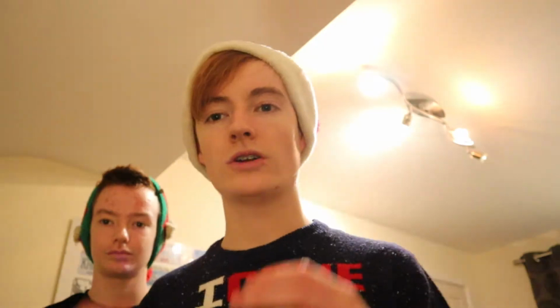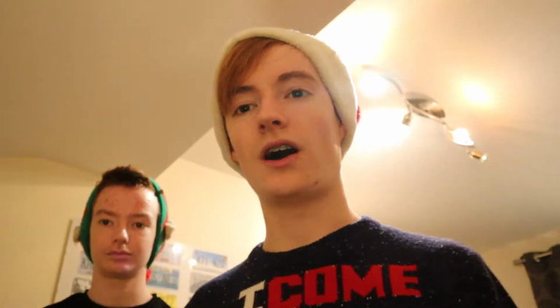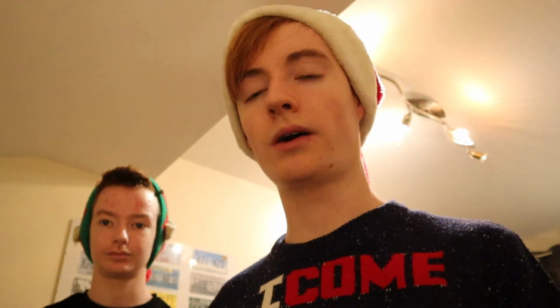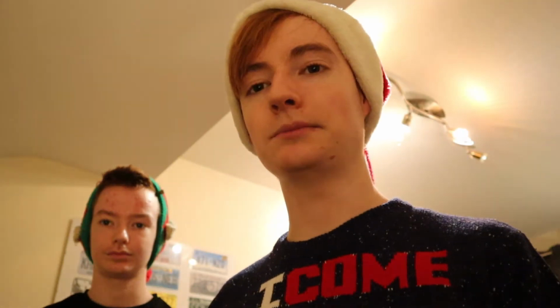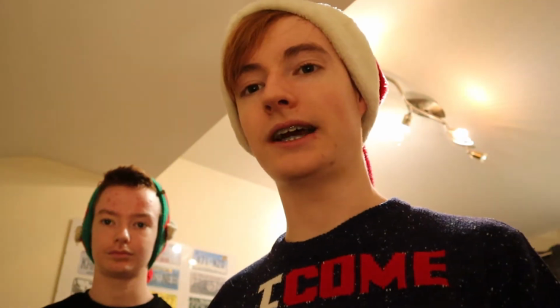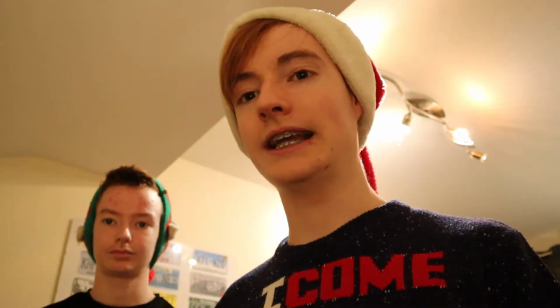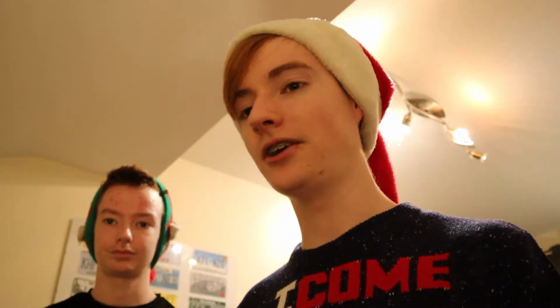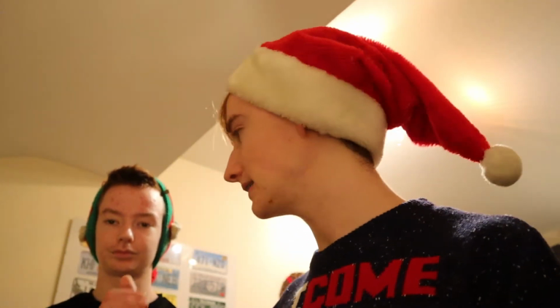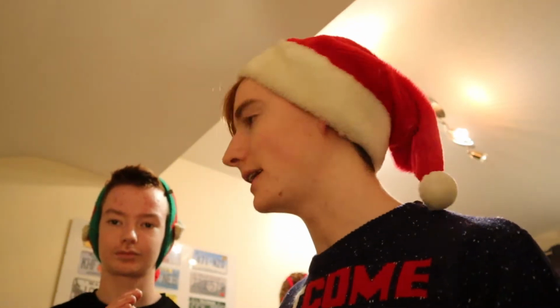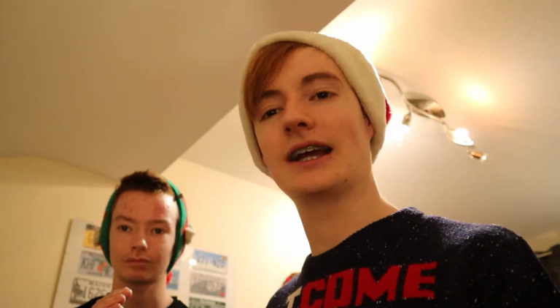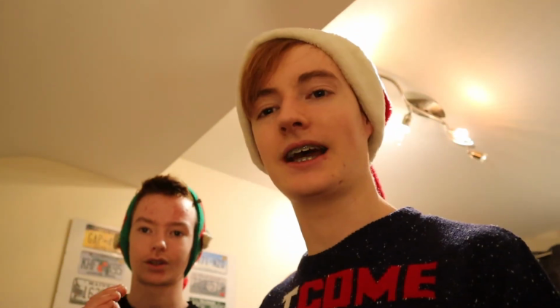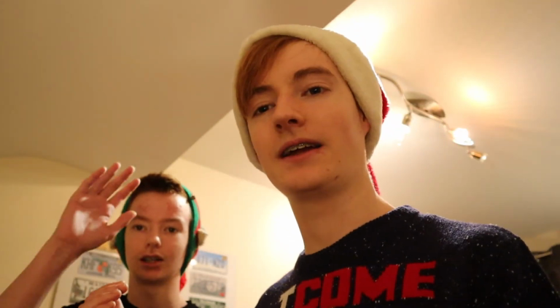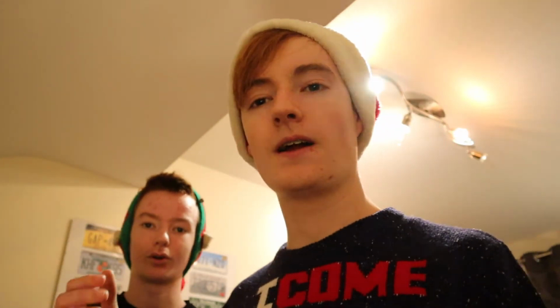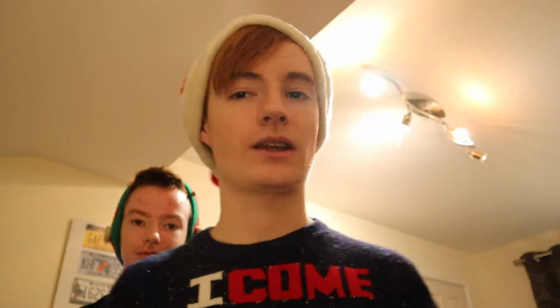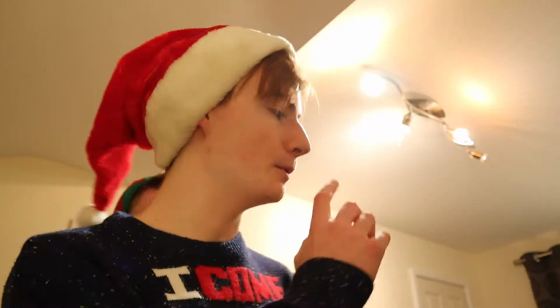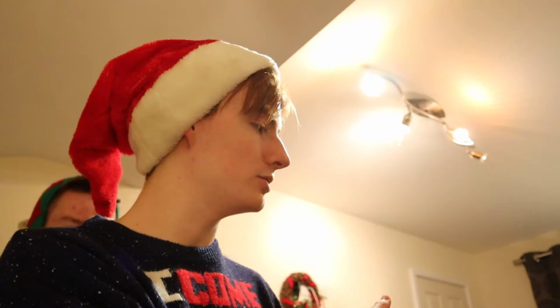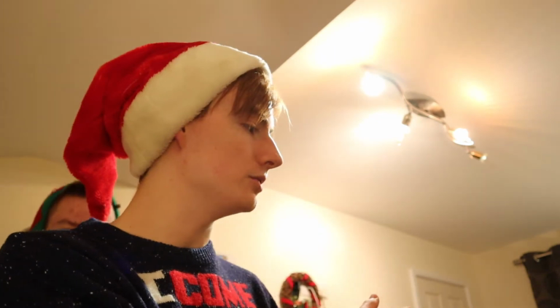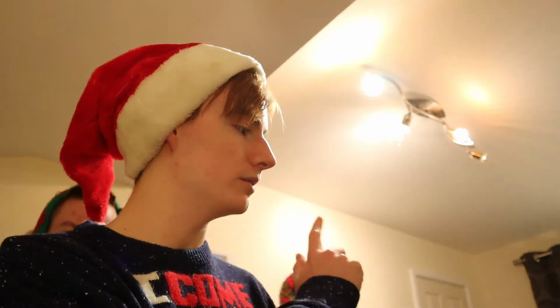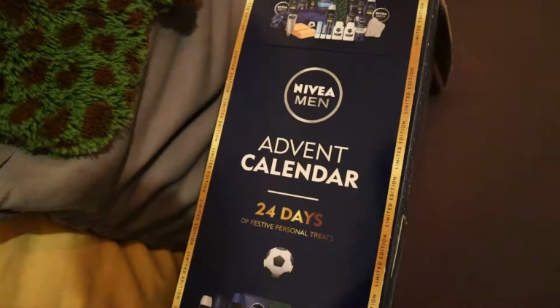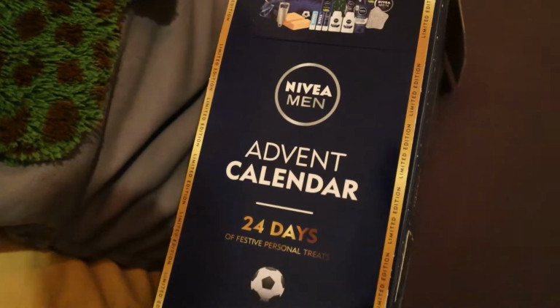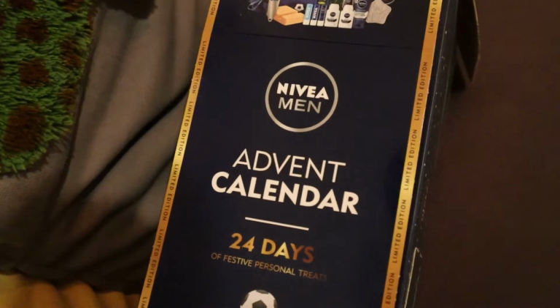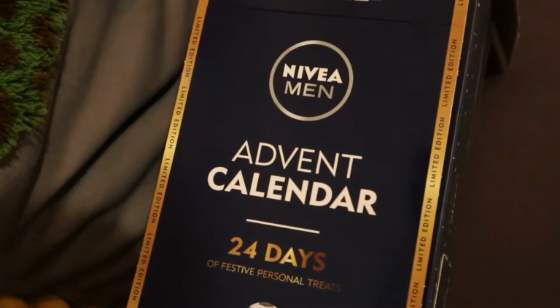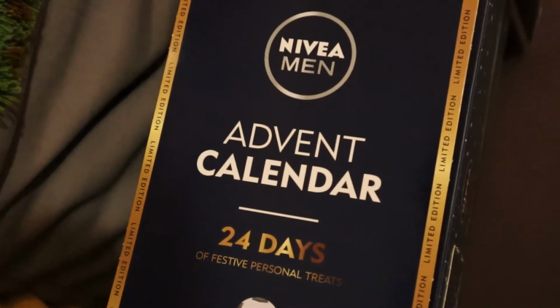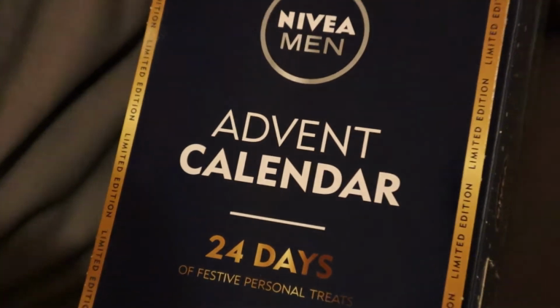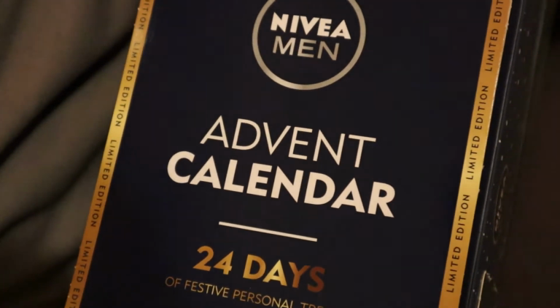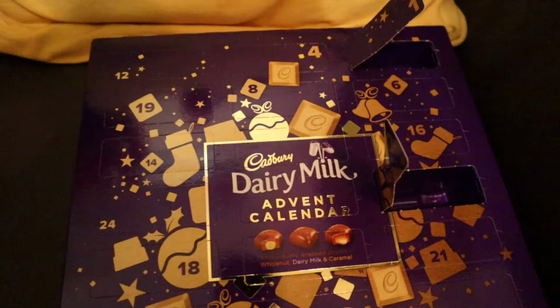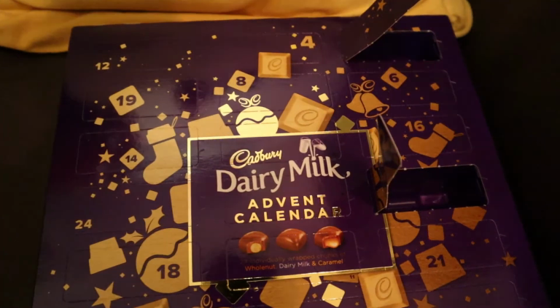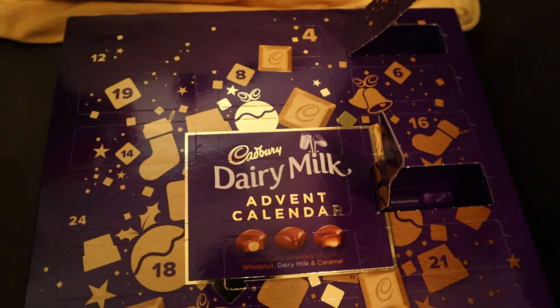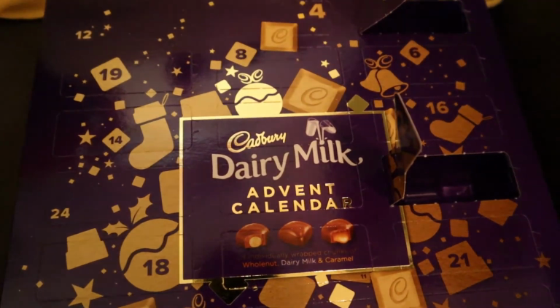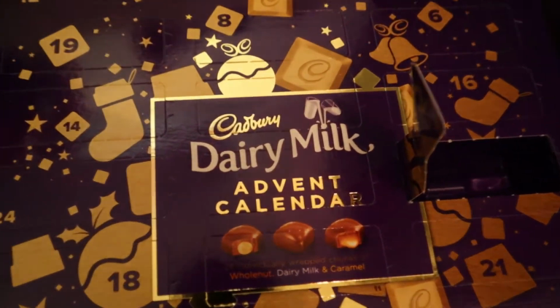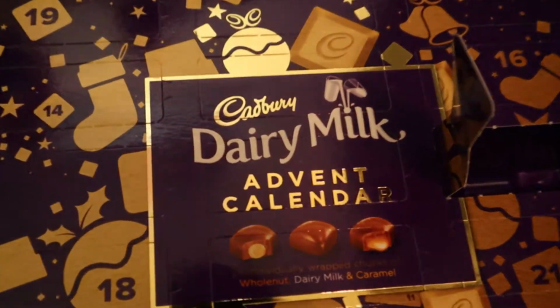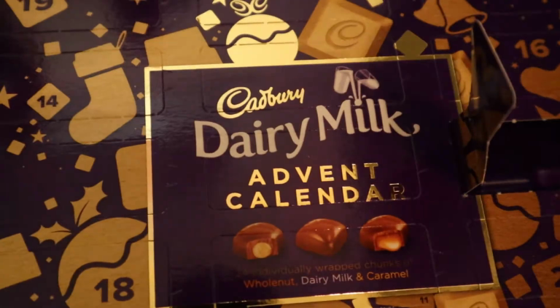What's up guys, welcome back to my channel. Today's video I've got Sam here again. Hello everyone. And we're going to be showing you the Nivea Men's advent calendar as well as the Cadbury's Dairy Milk Chunks advent calendar.